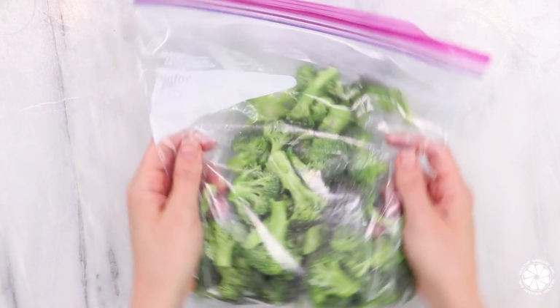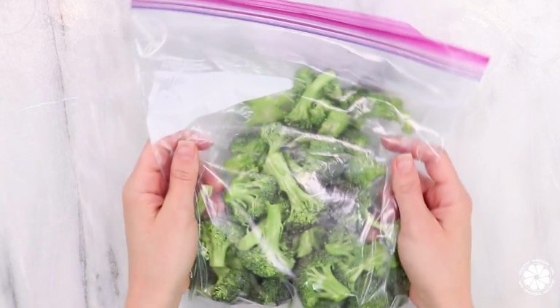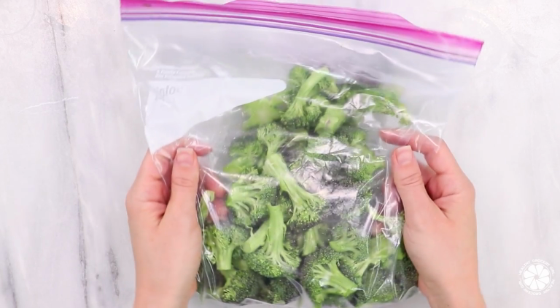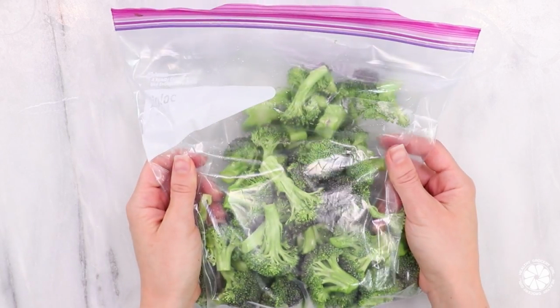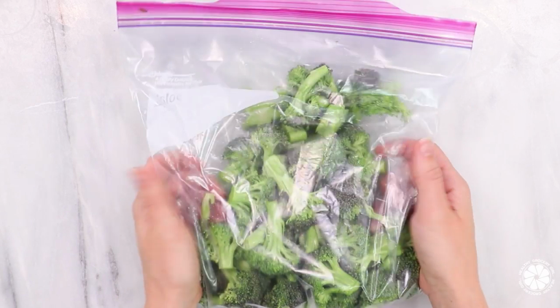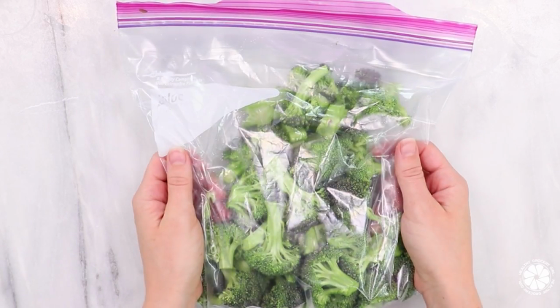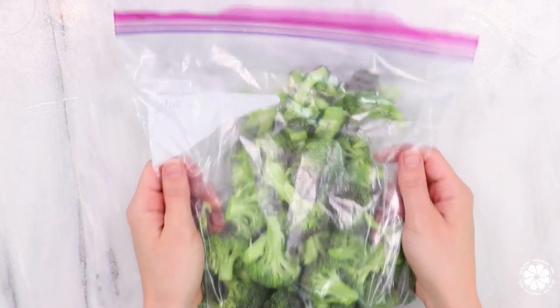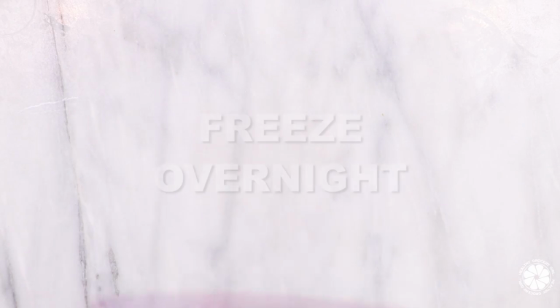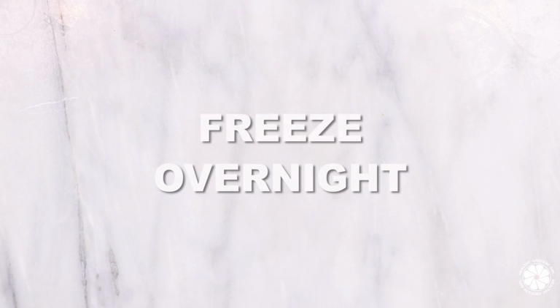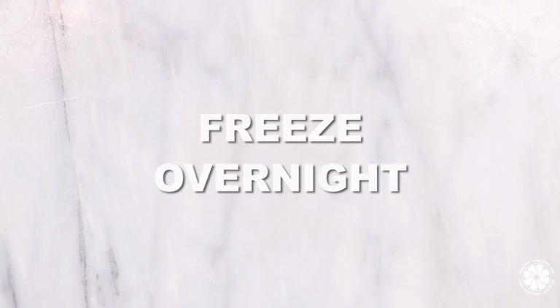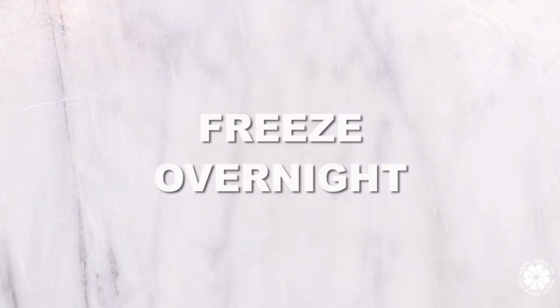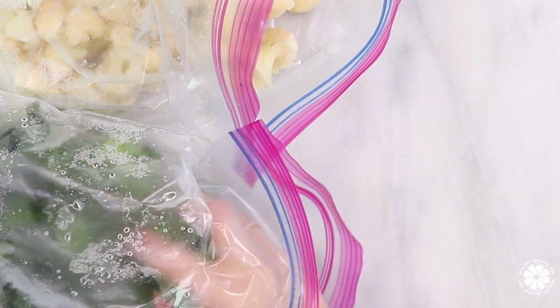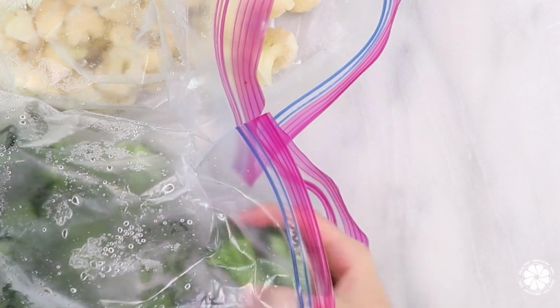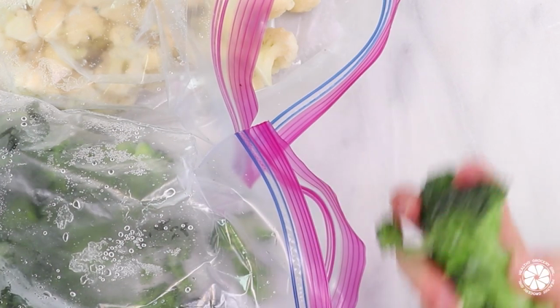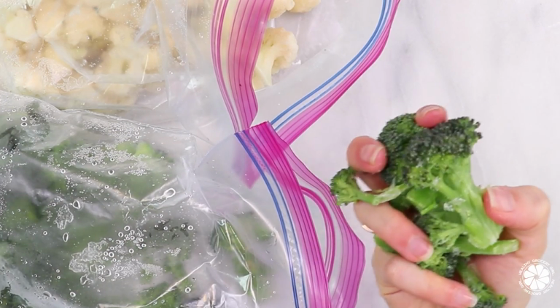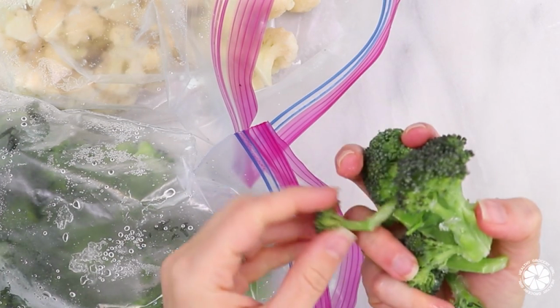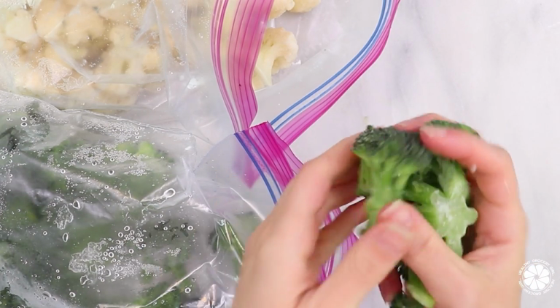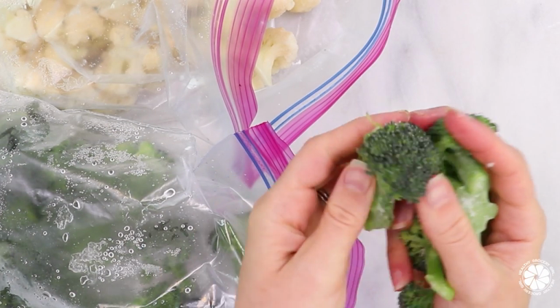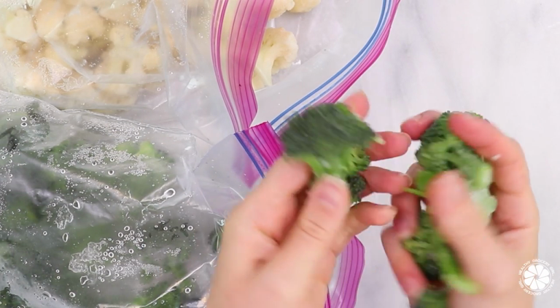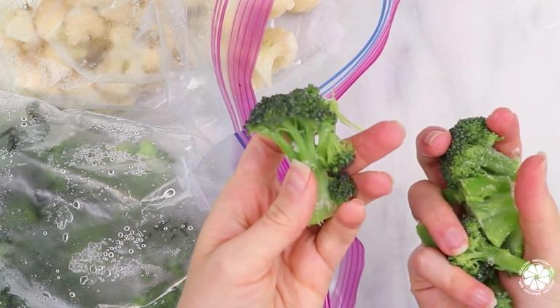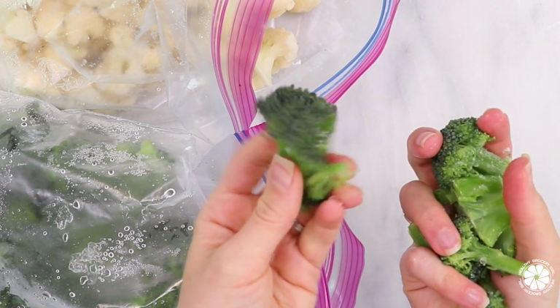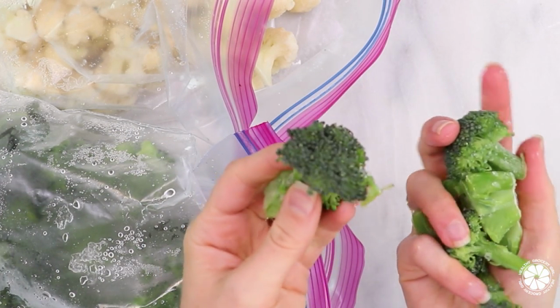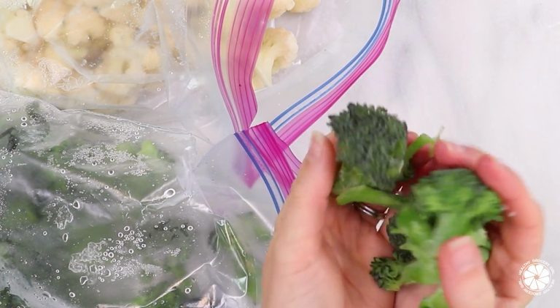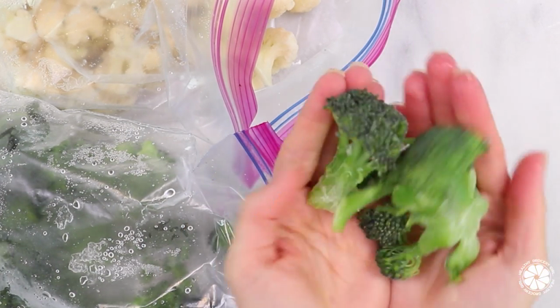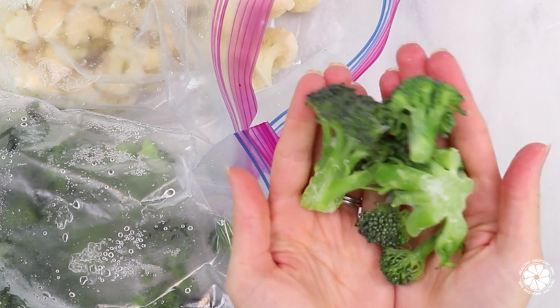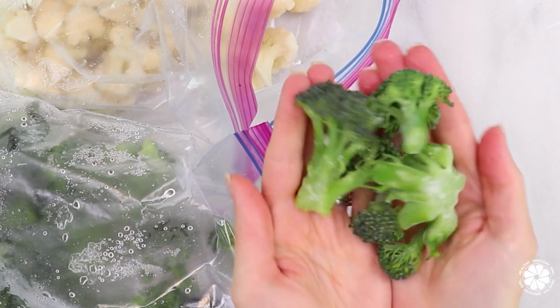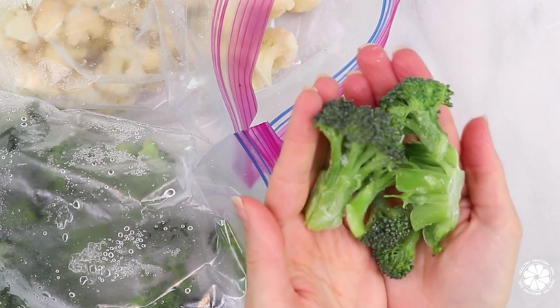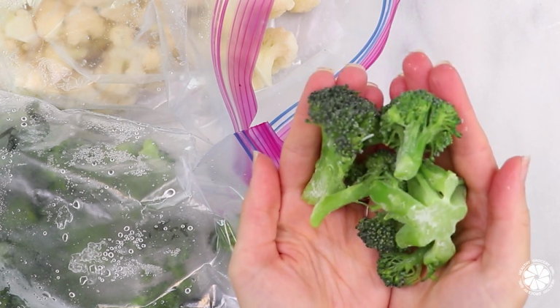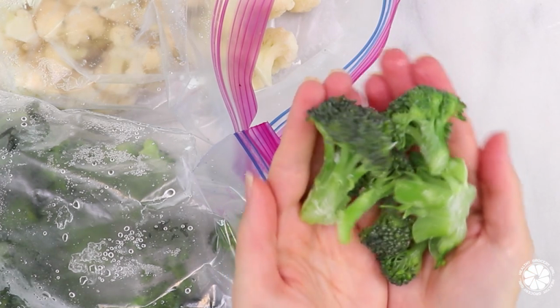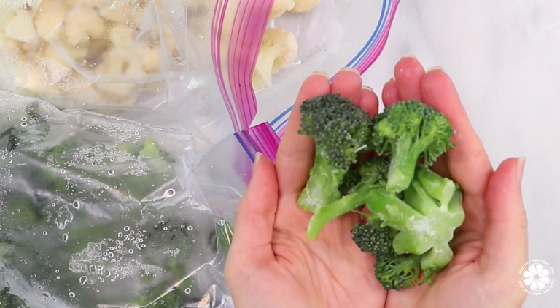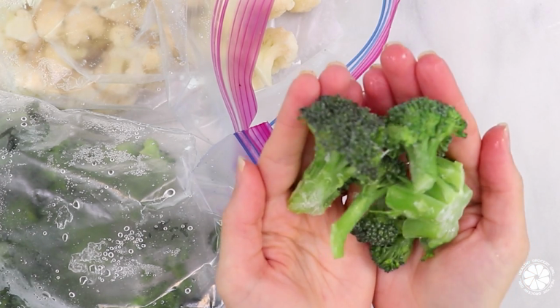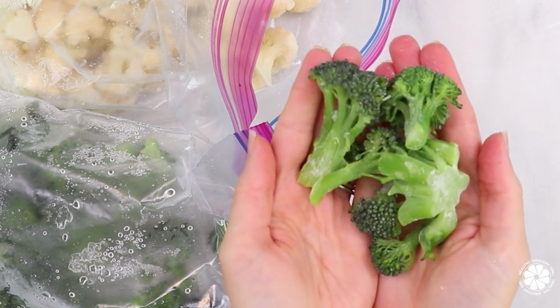If you have a plastic-free bag that you prefer to use, that is also great. Broccoli is a powerhouse — it is a cruciferous vegetable and contains nutrients such as potassium, calcium, vitamin C, as well as fiber and antioxidants.